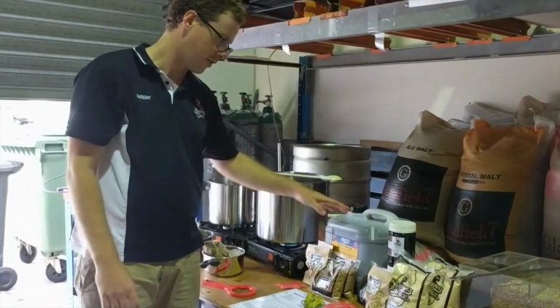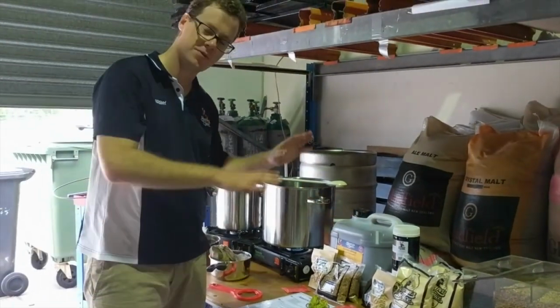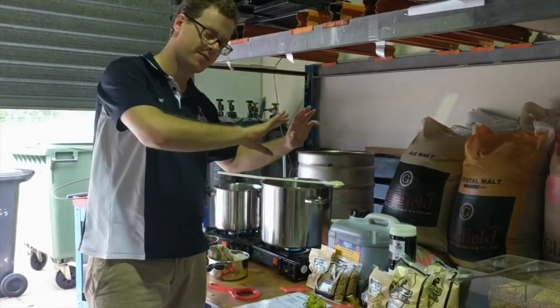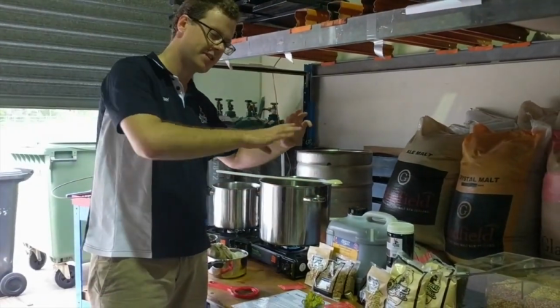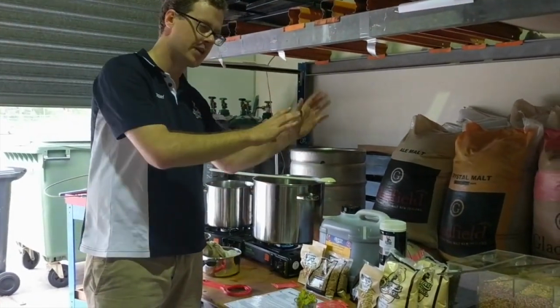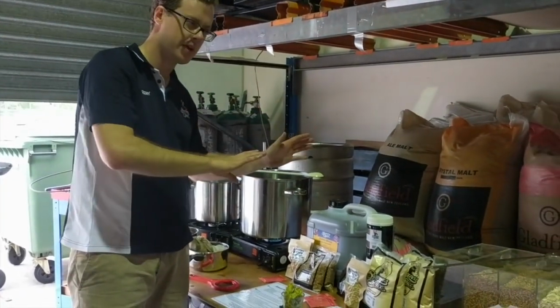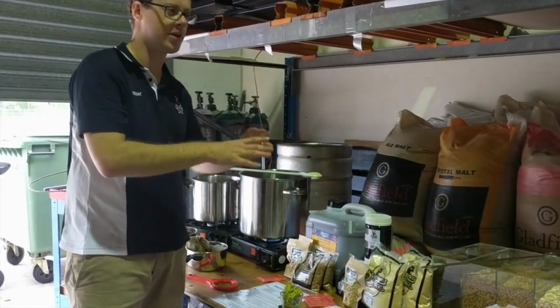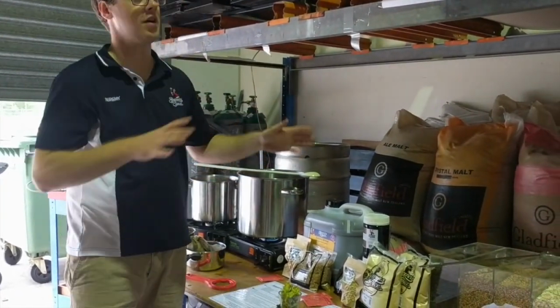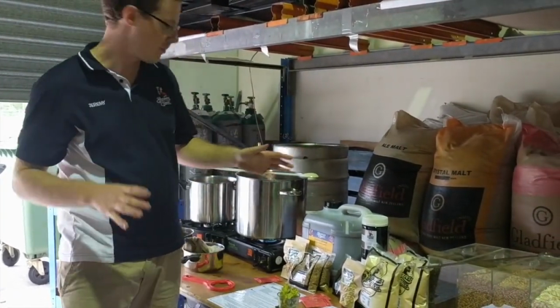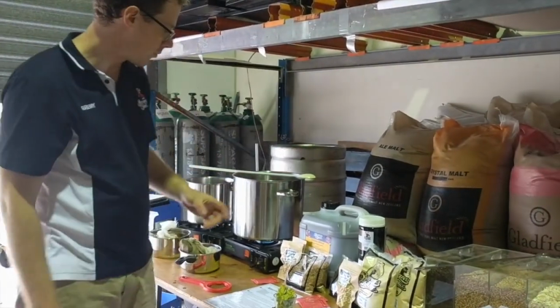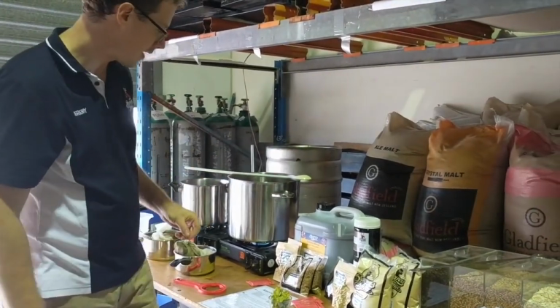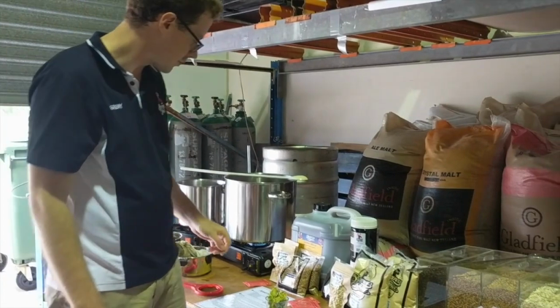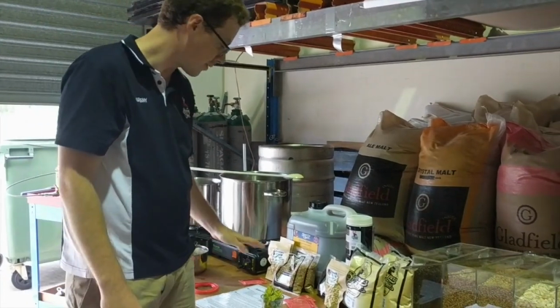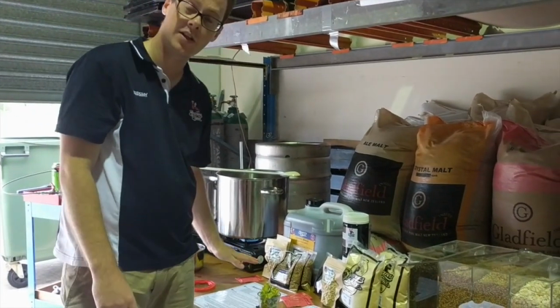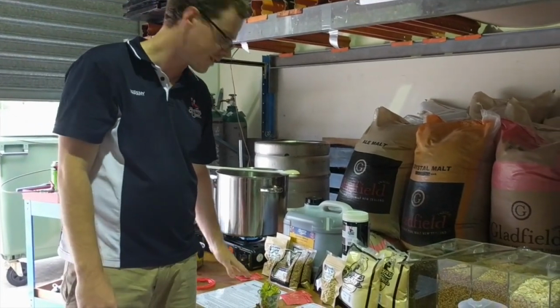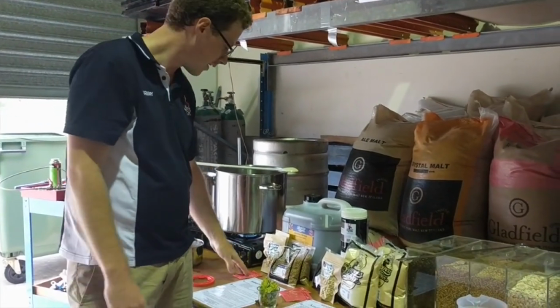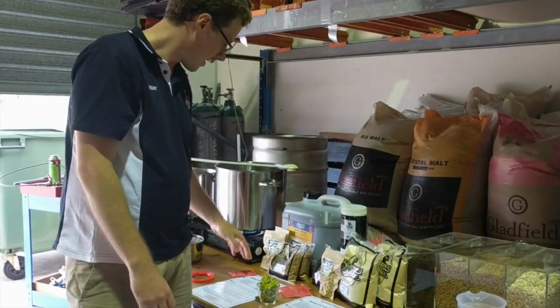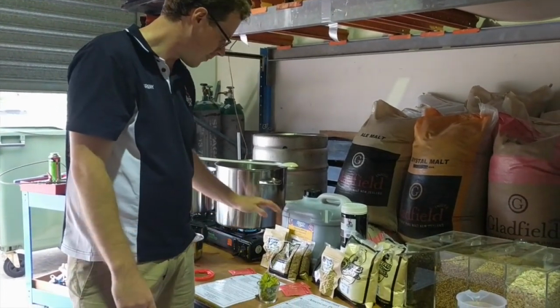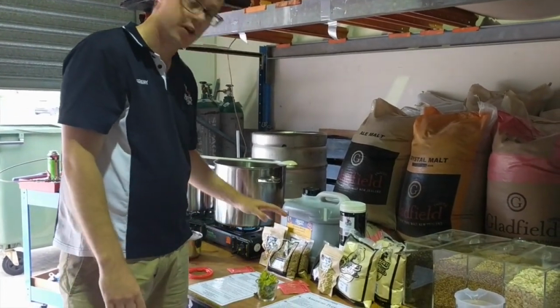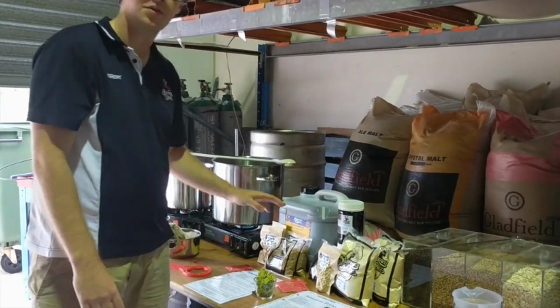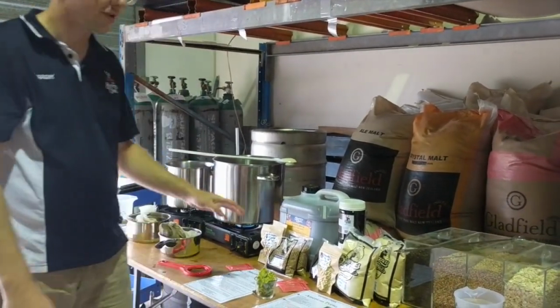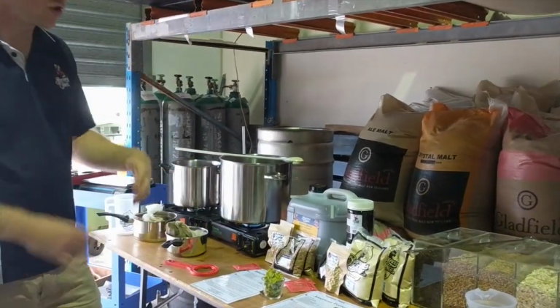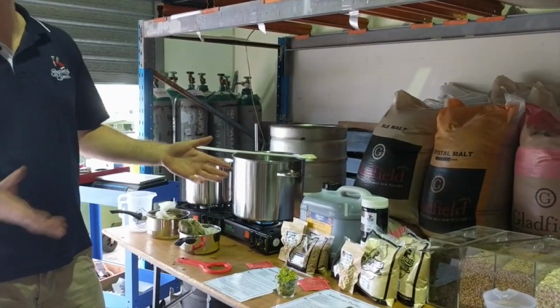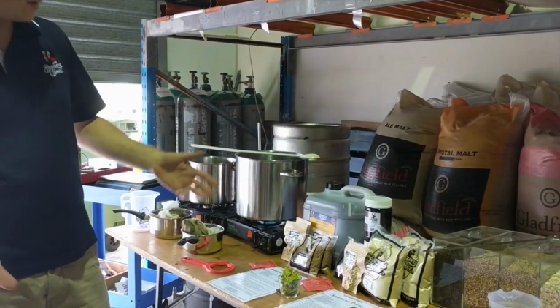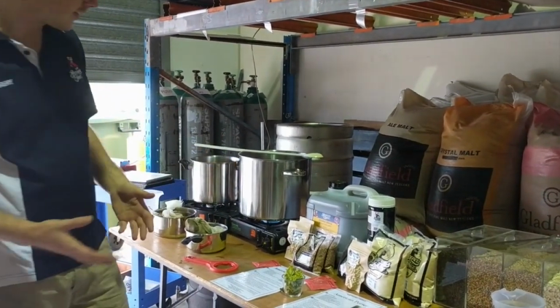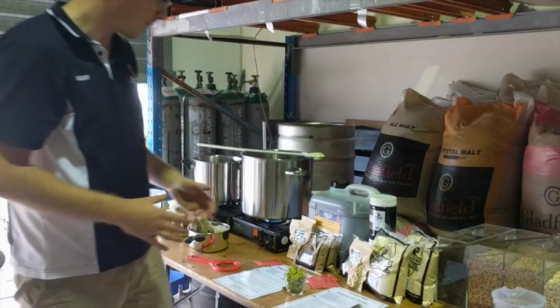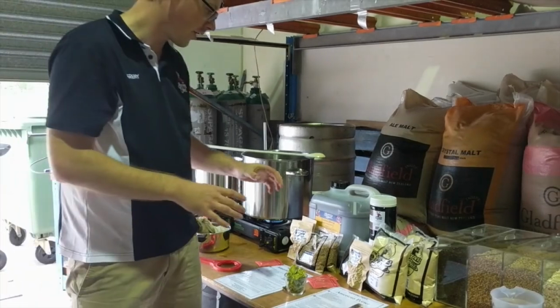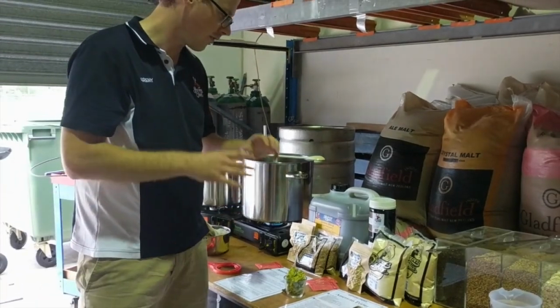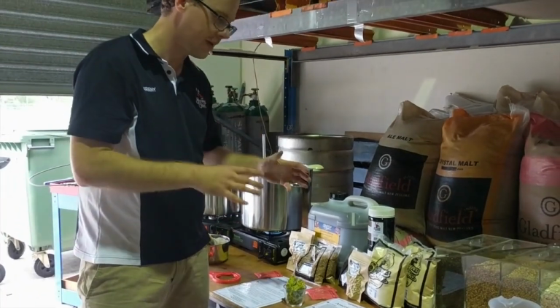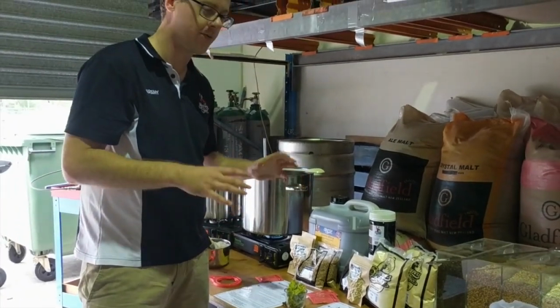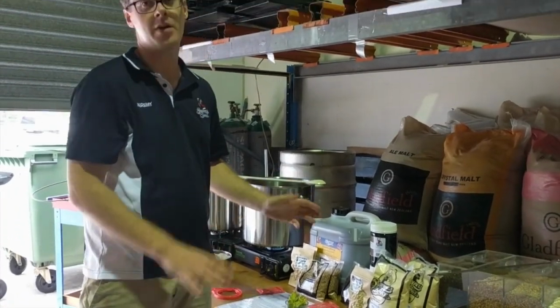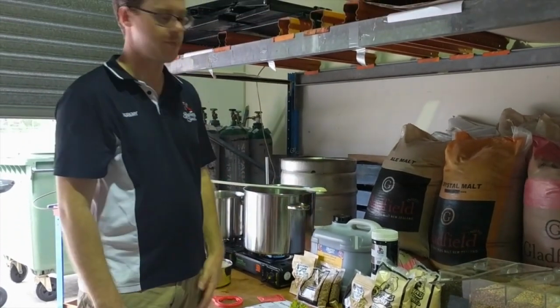So this is going to be a wheat beer, but along the lines of an American wheat beer. We've got American yeast and American hops — not the German sorts of wheat beers, but more of a hoppy, fruity American wheat.